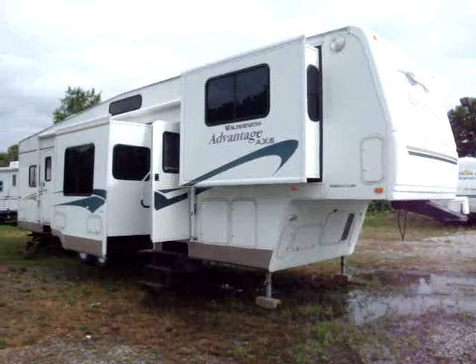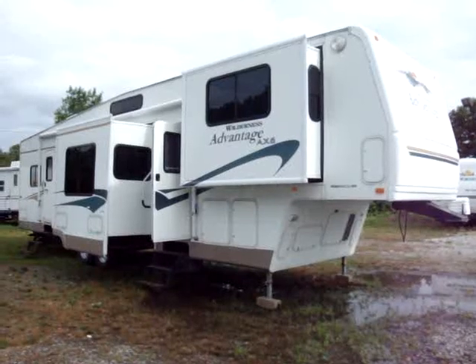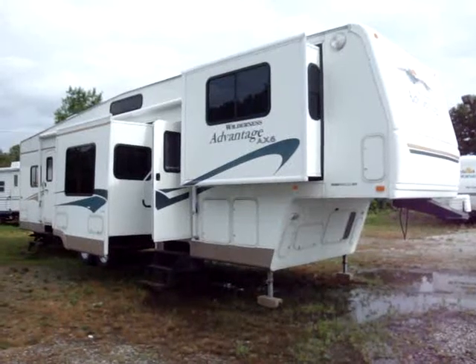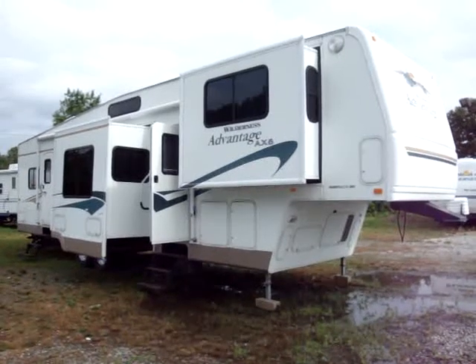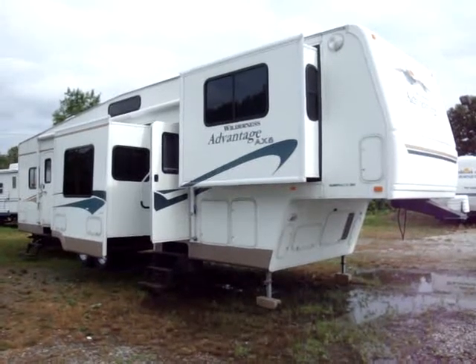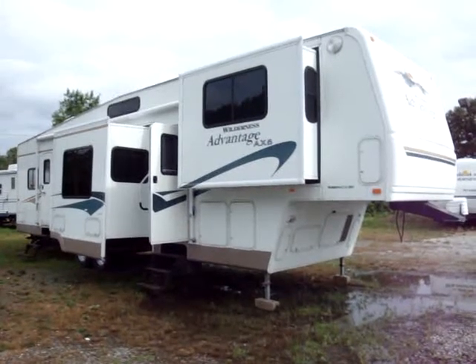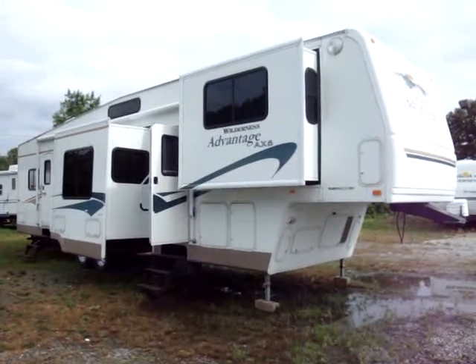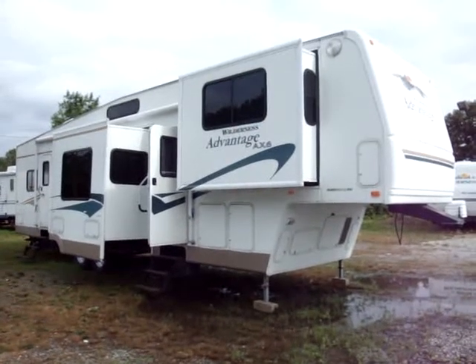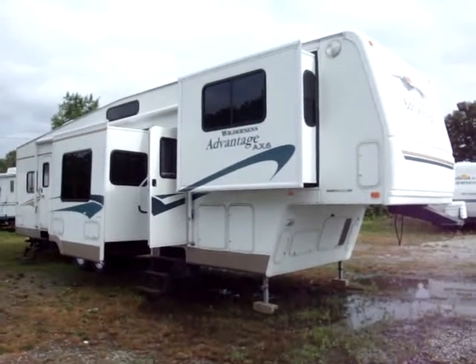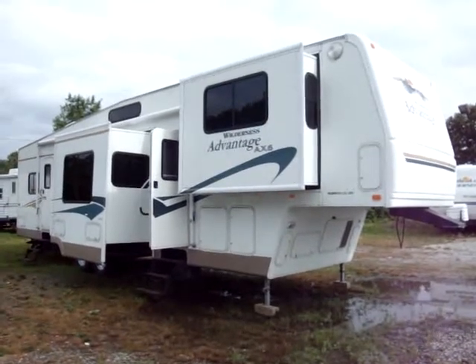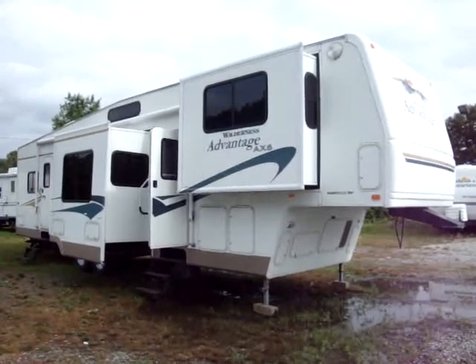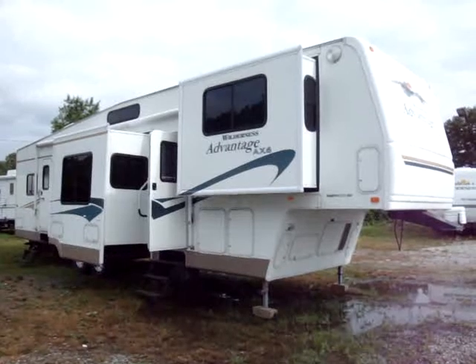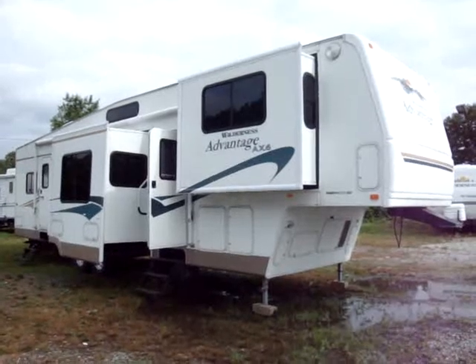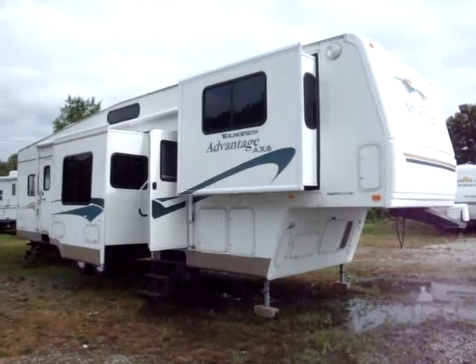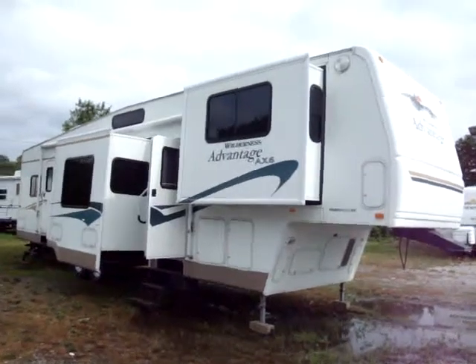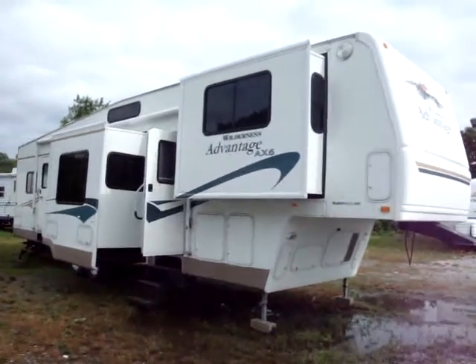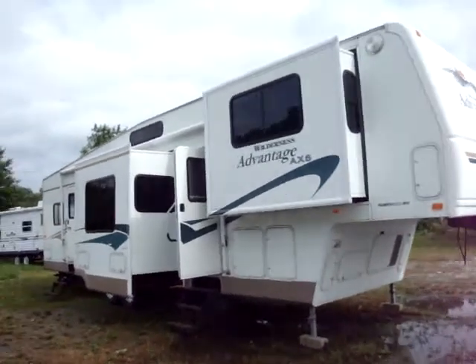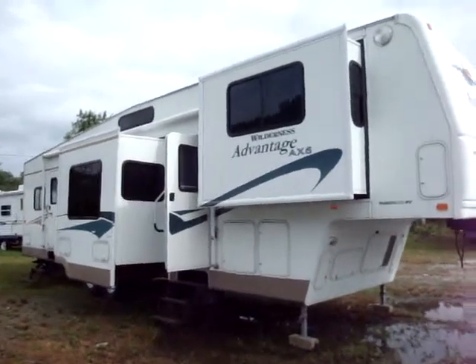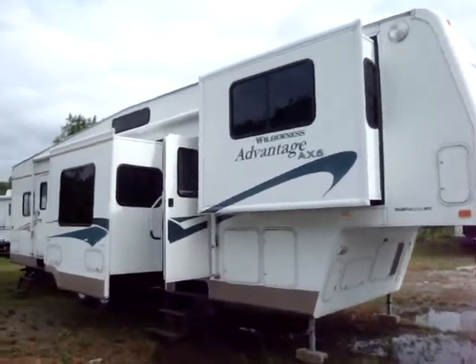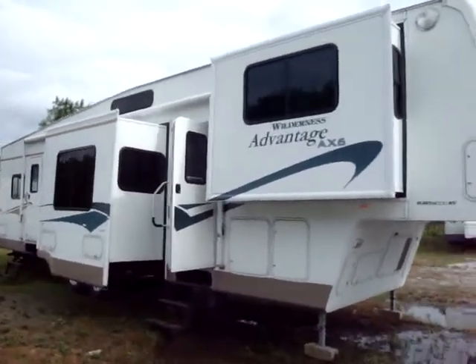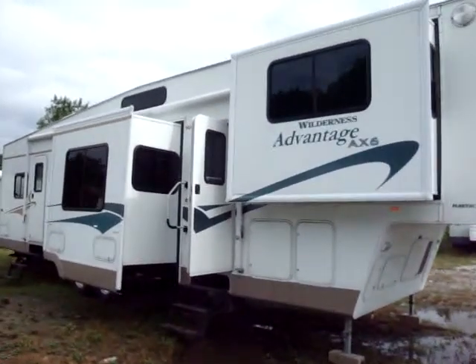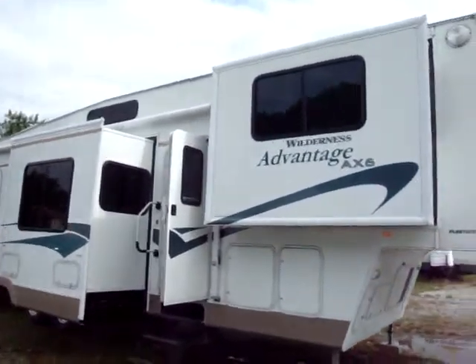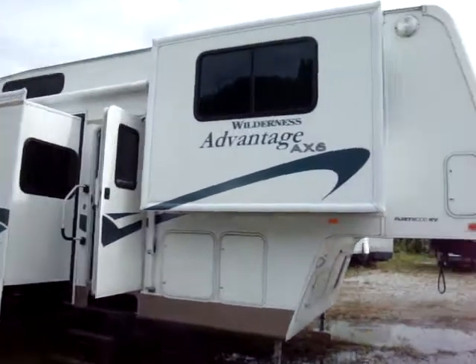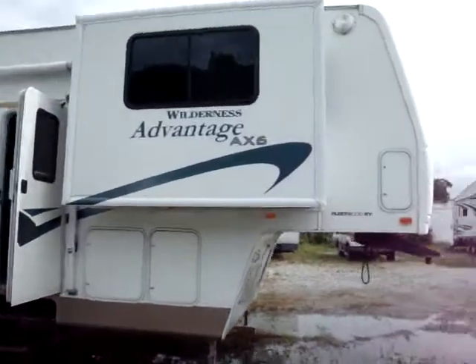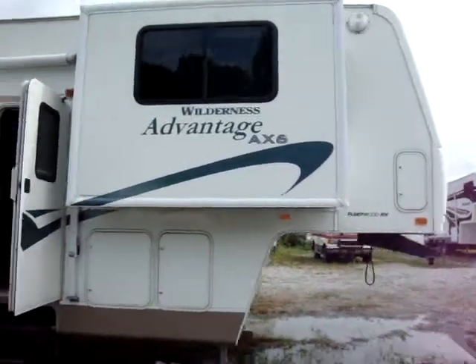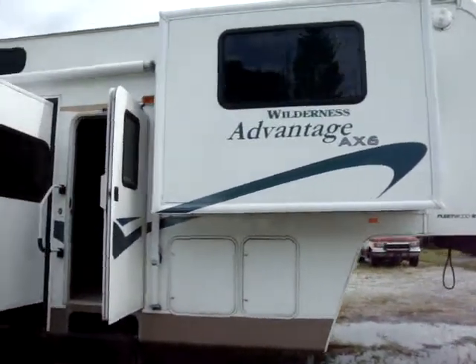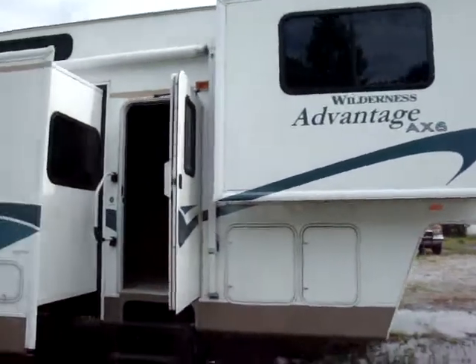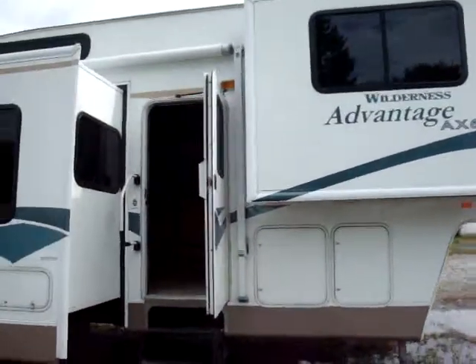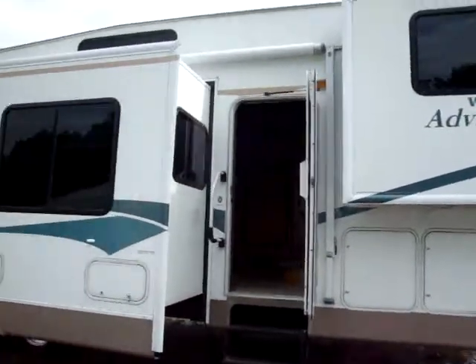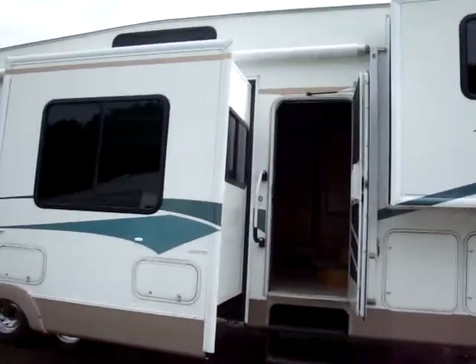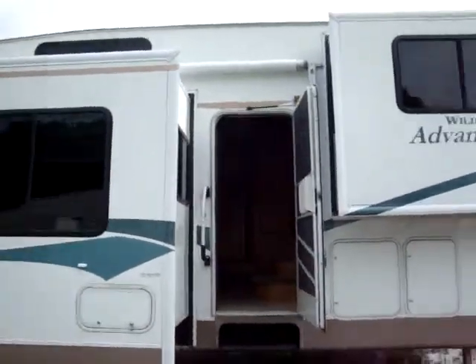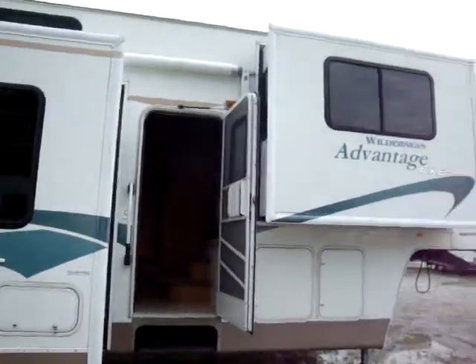Hey guys, welcome to WeBeautos. Today we have a Fleetwood RV. It's a Wilderness Advantage AX6. It's a monster — 36 and a half feet. Fifth wheel. Plenty of slide outs and everything.